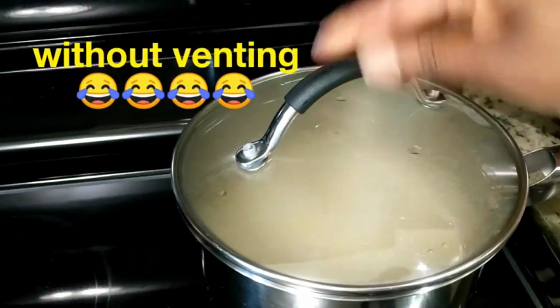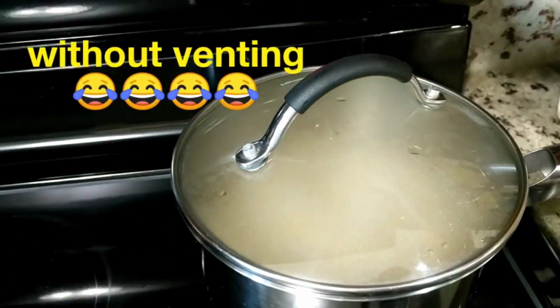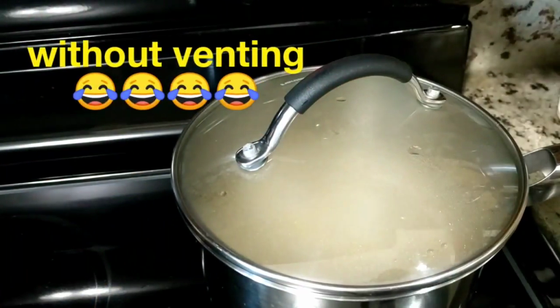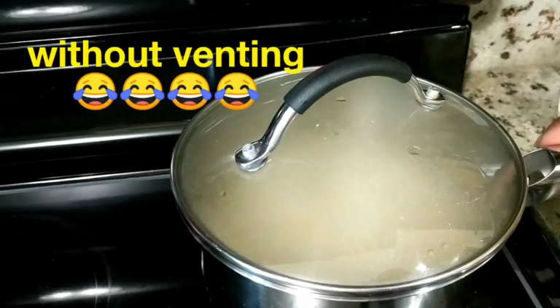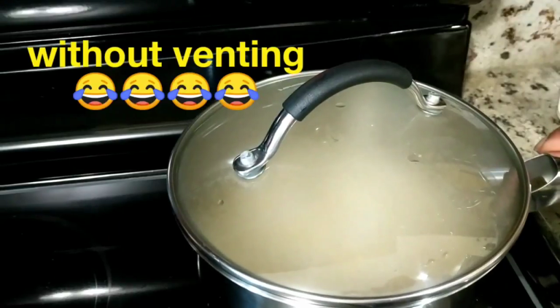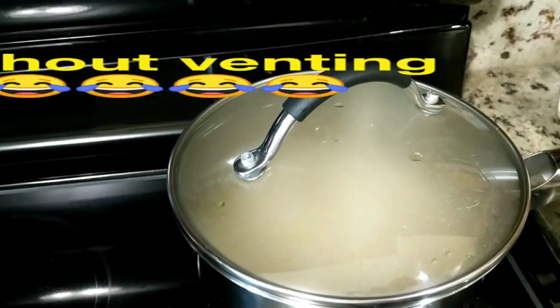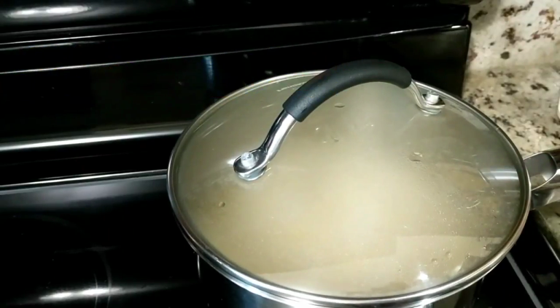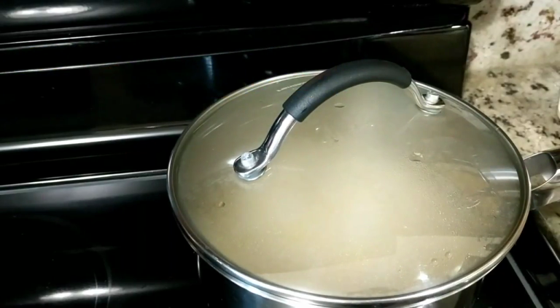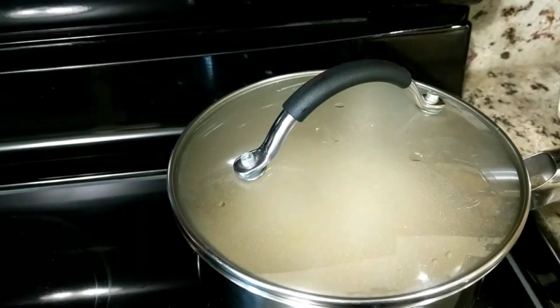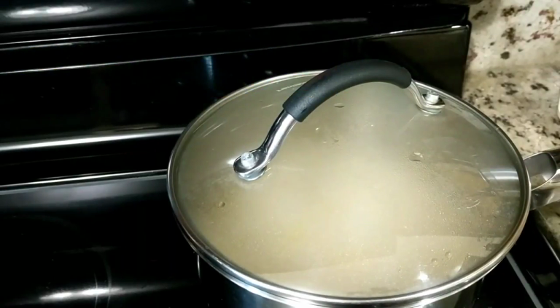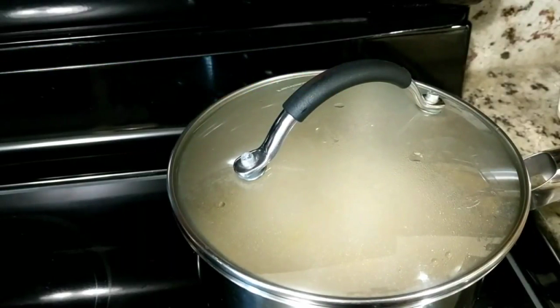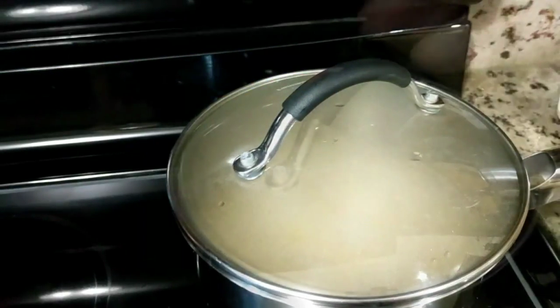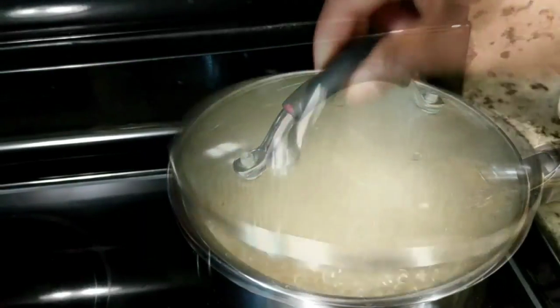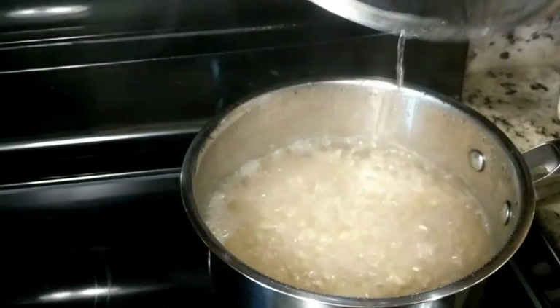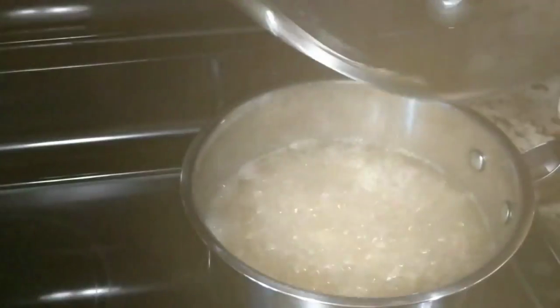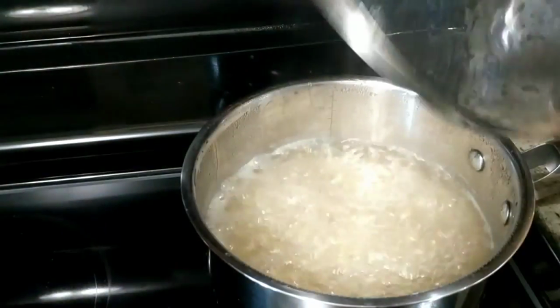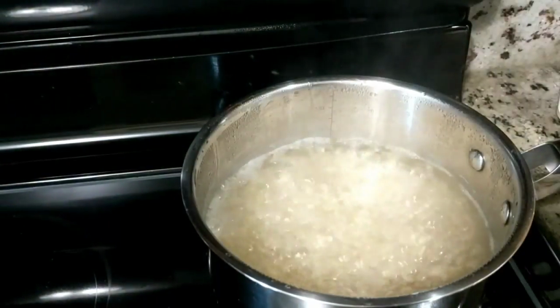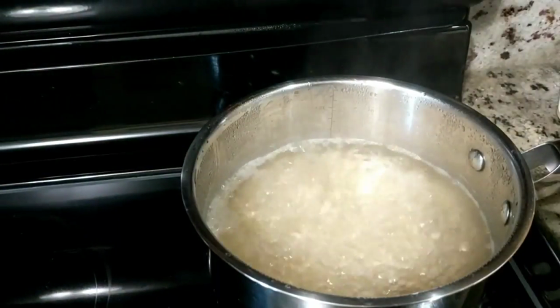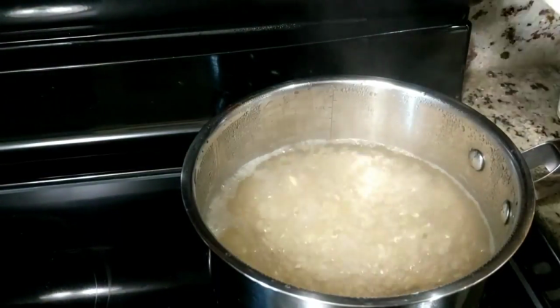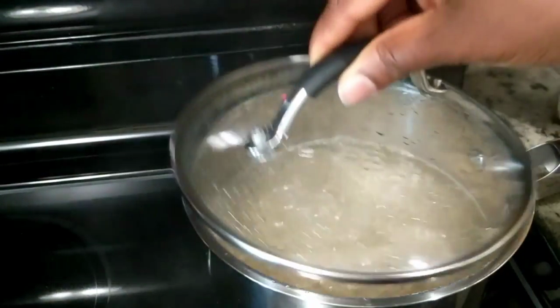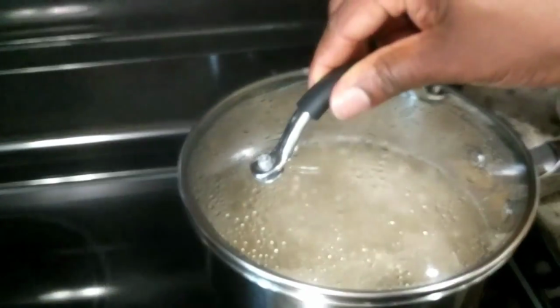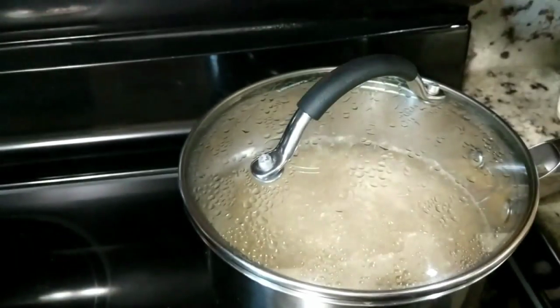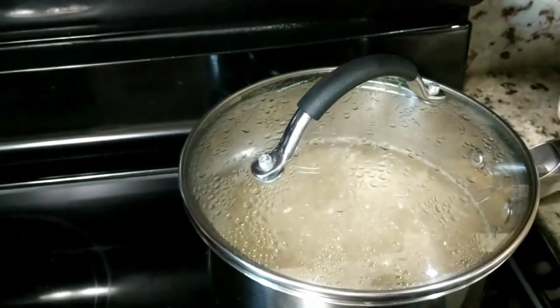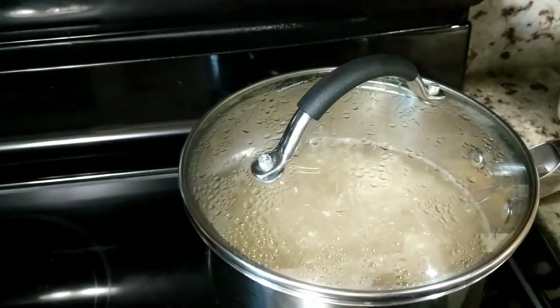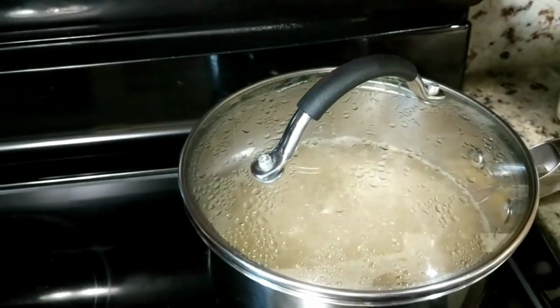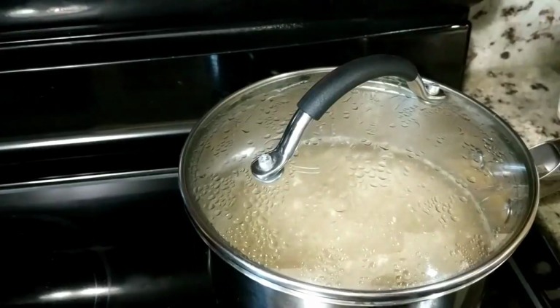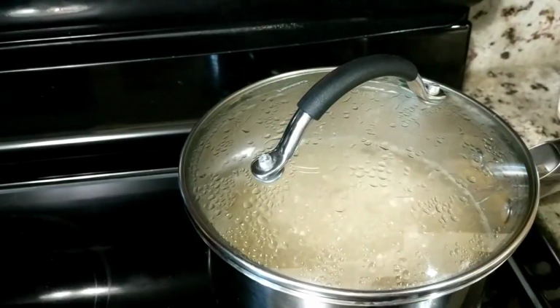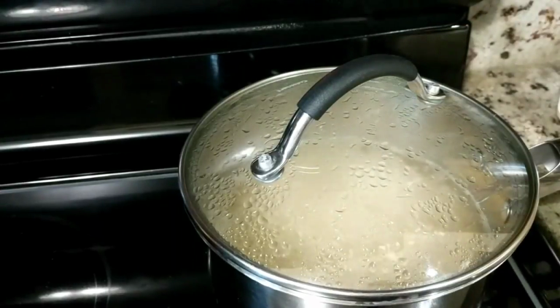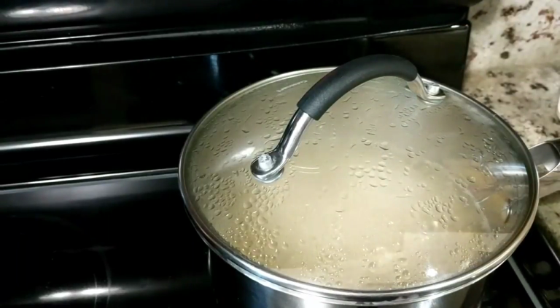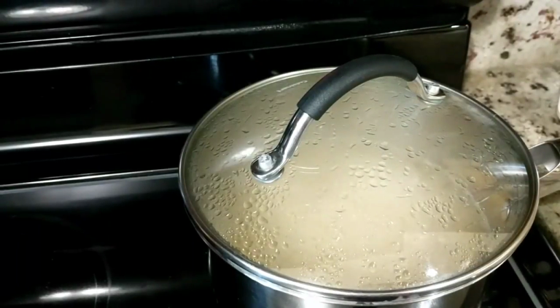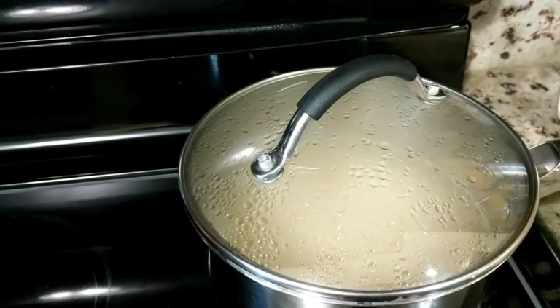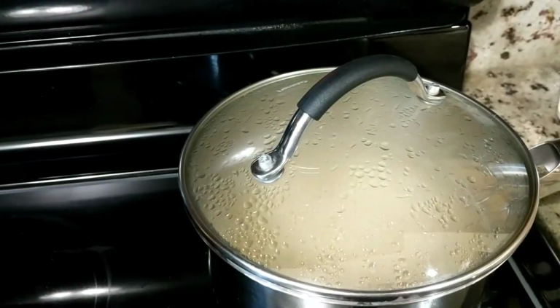I'm going to let this boil back up and then we'll set our timer and get going. There is the boil we're looking for. Go ahead and set your timer to 35 minutes, turn your heat down to the lowest setting, and go about your business.